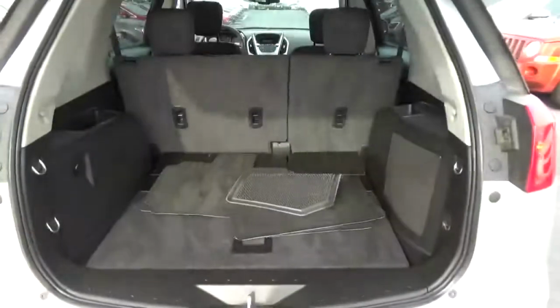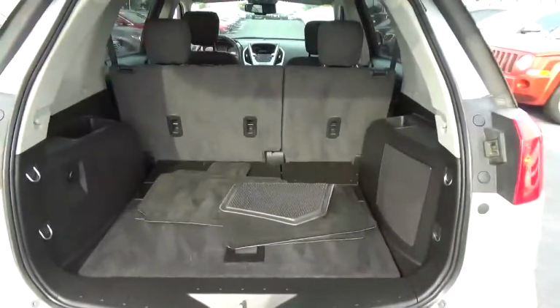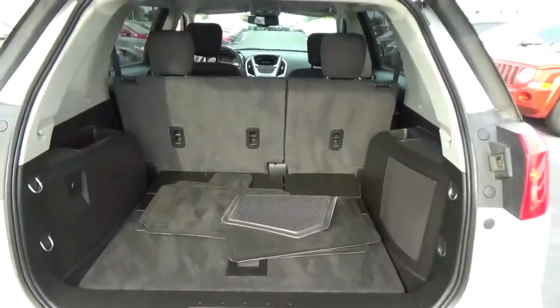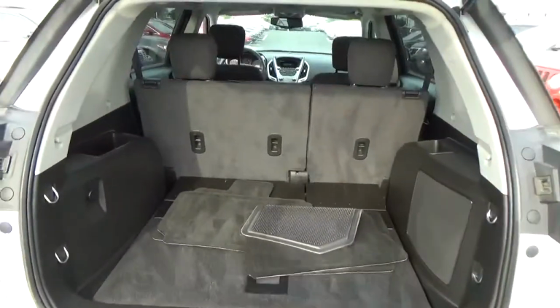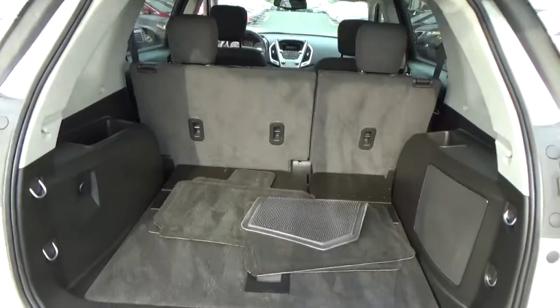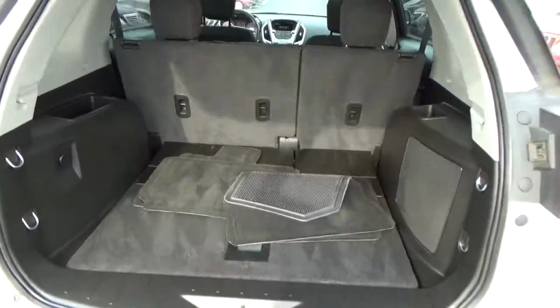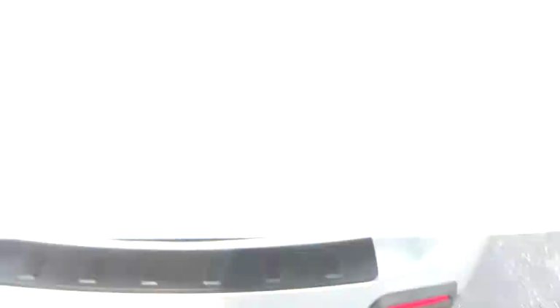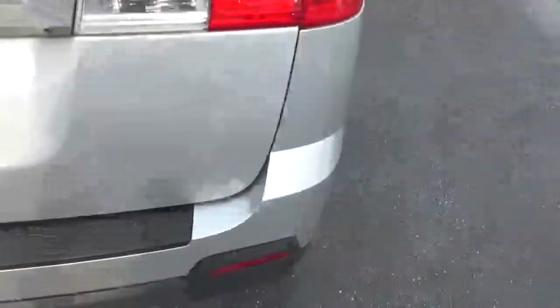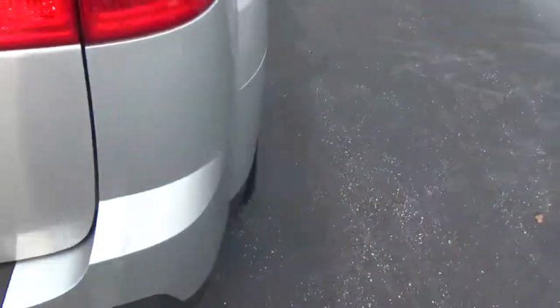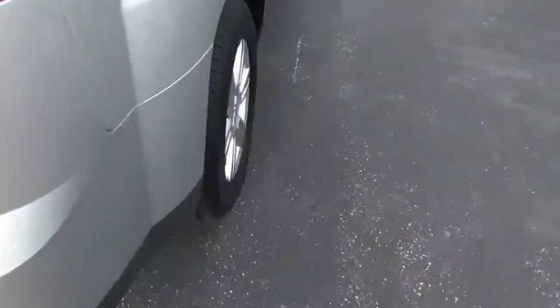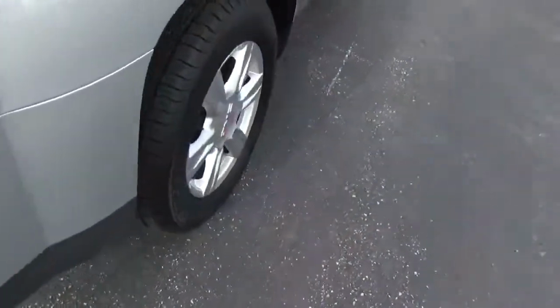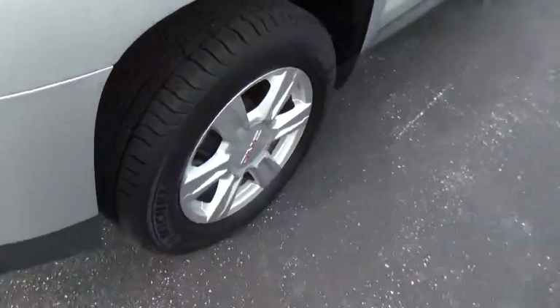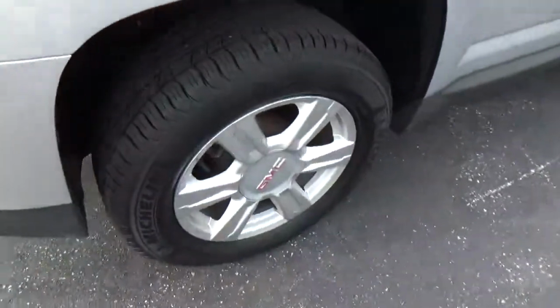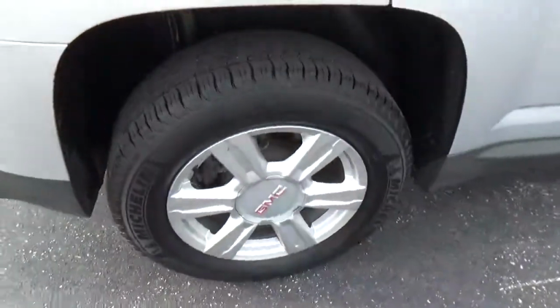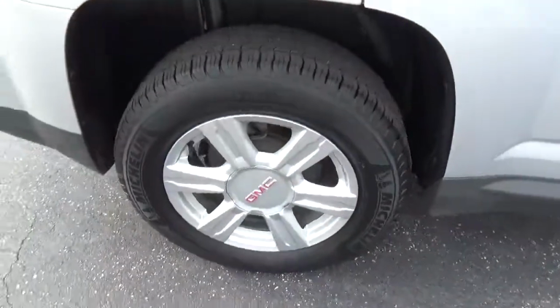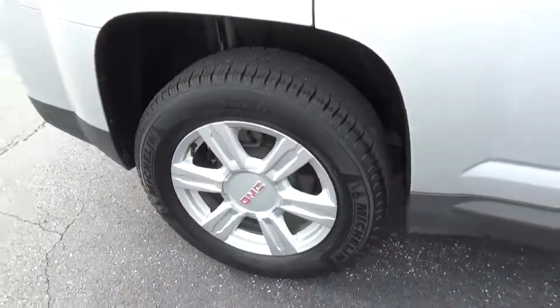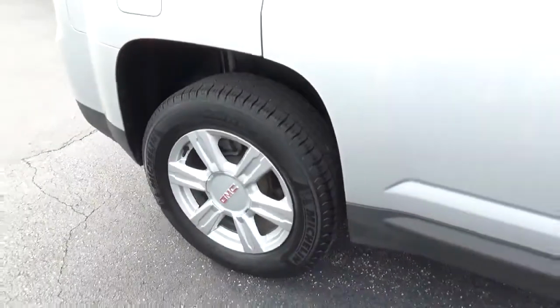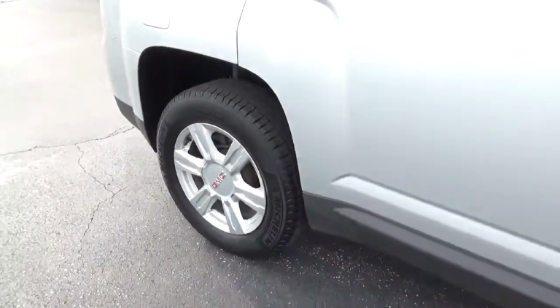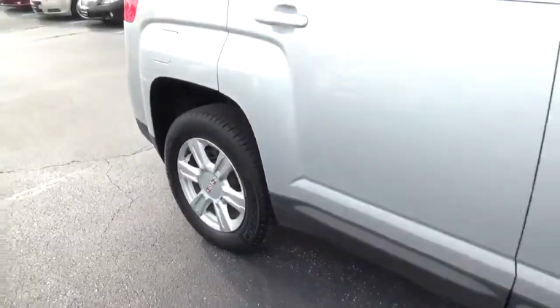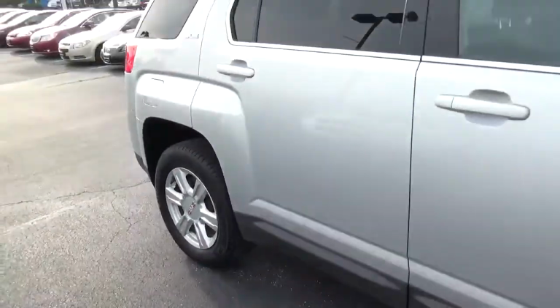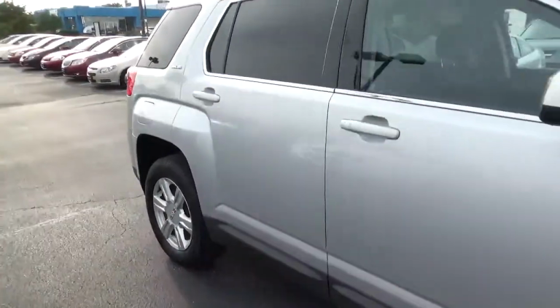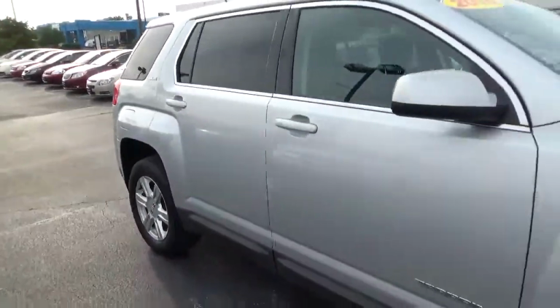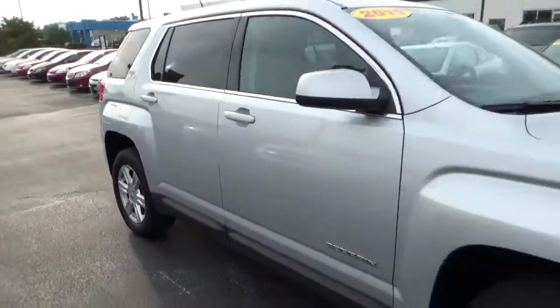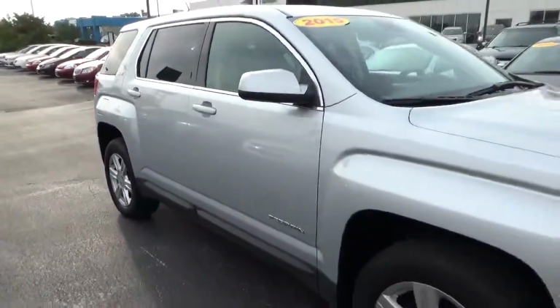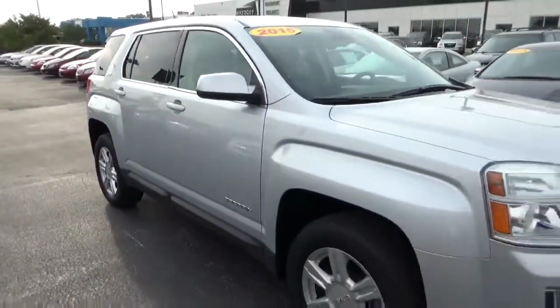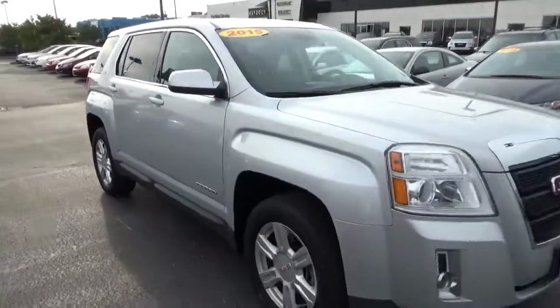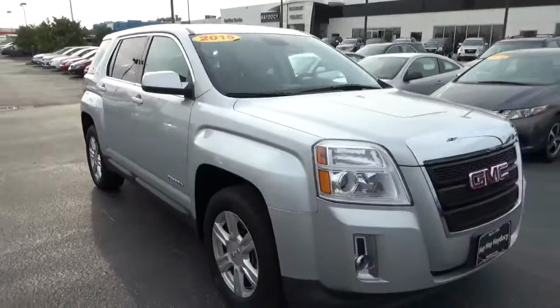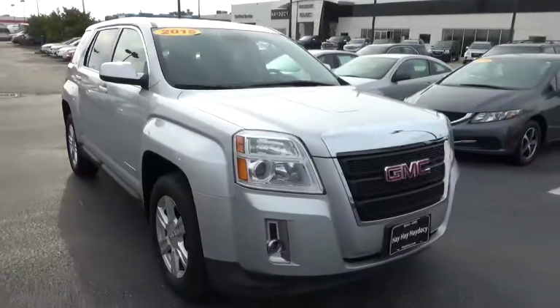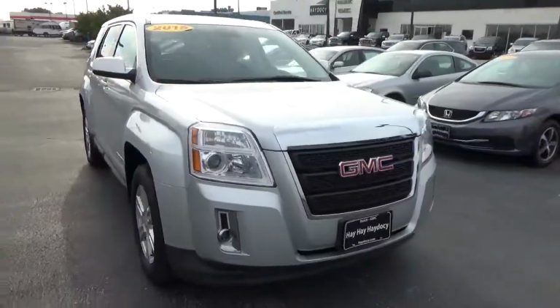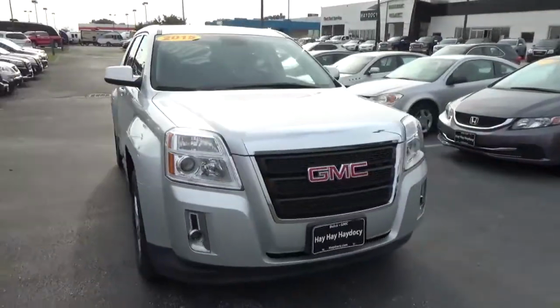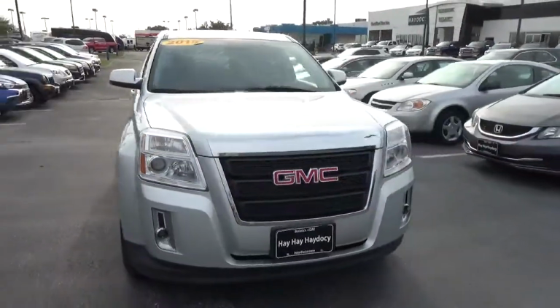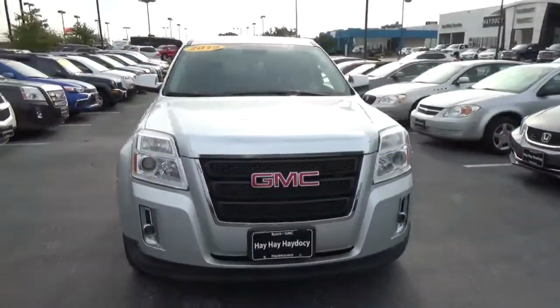Cargo space. Alloy wheels. Four-wheel disc brakes. Fog lights.